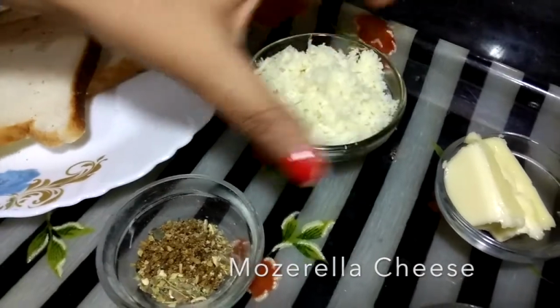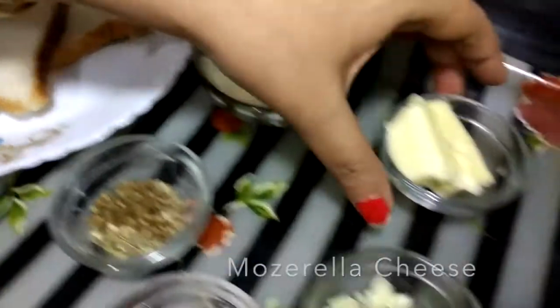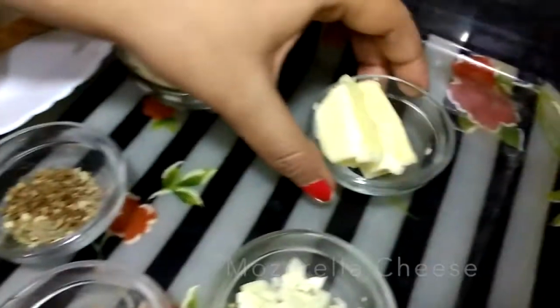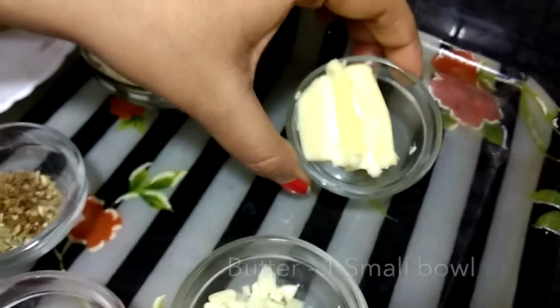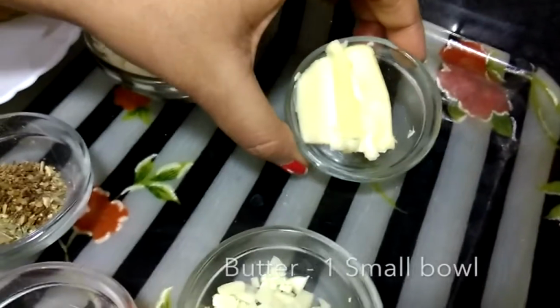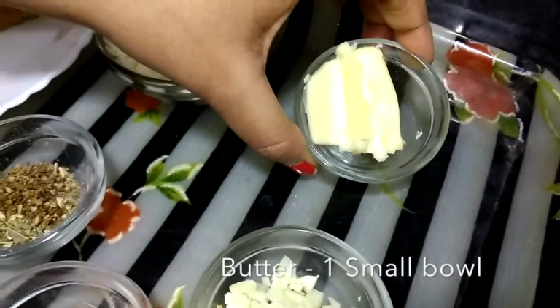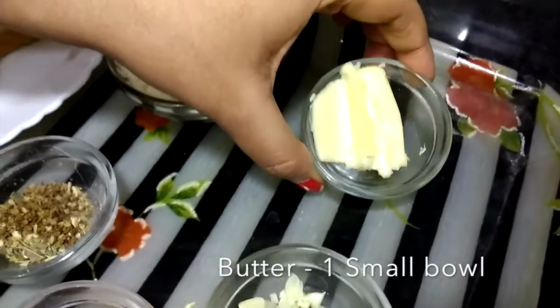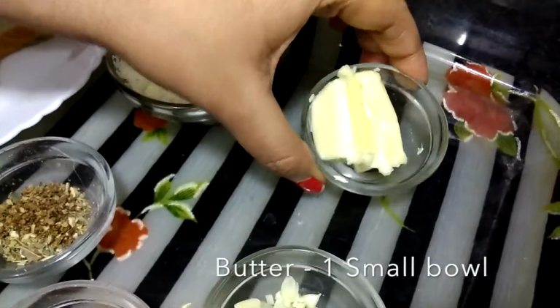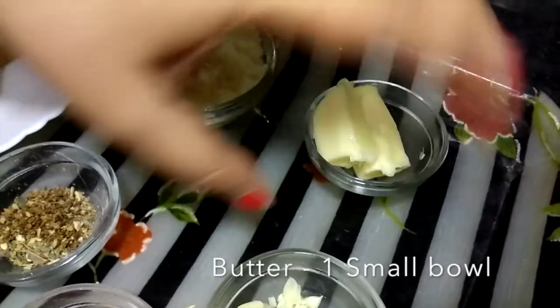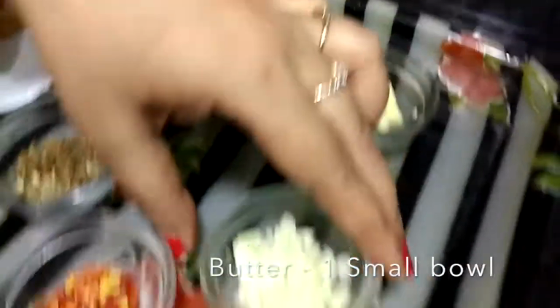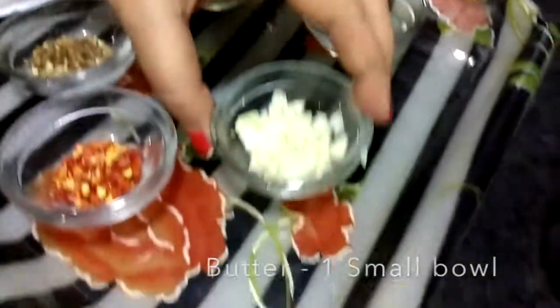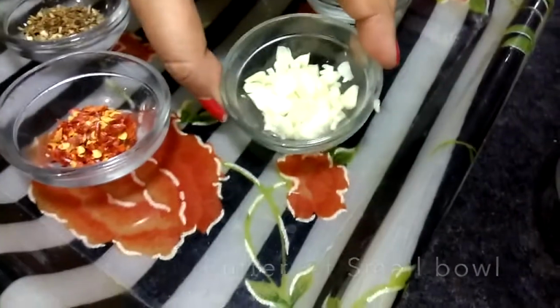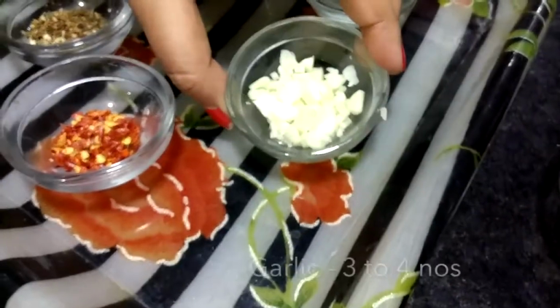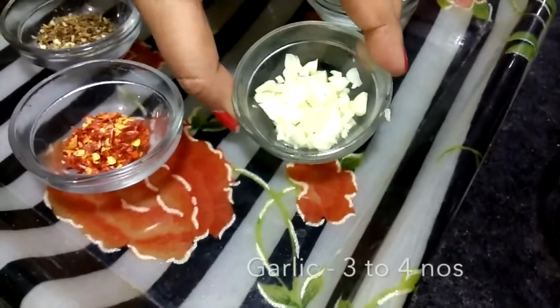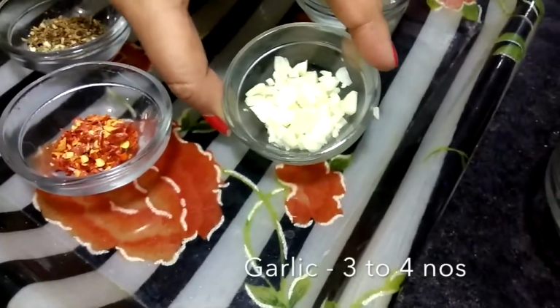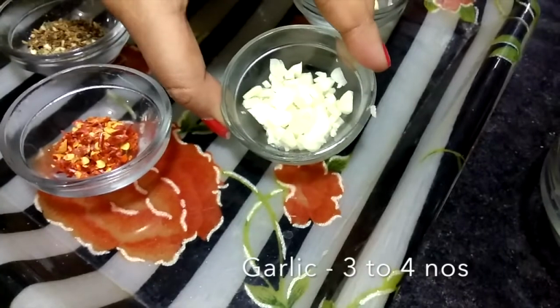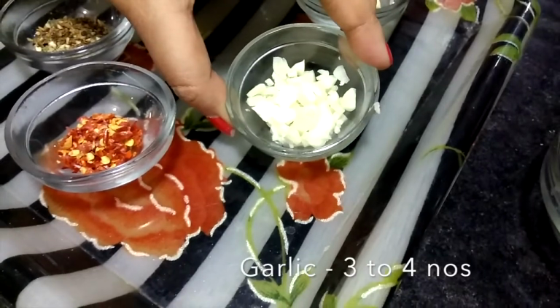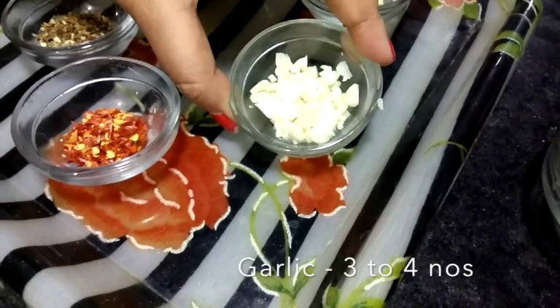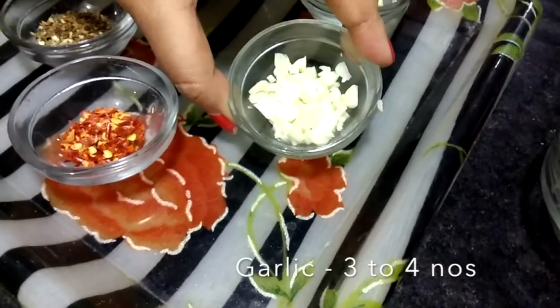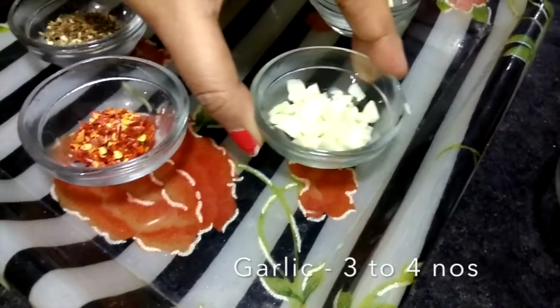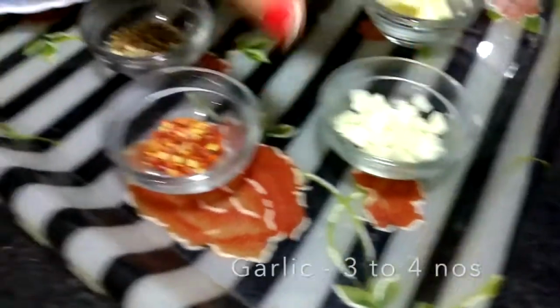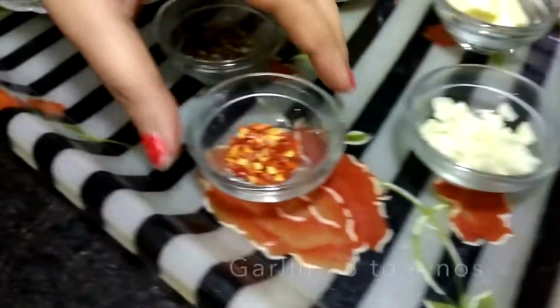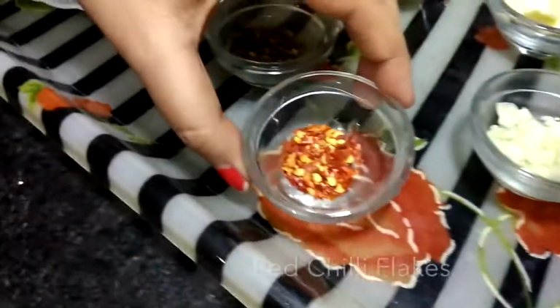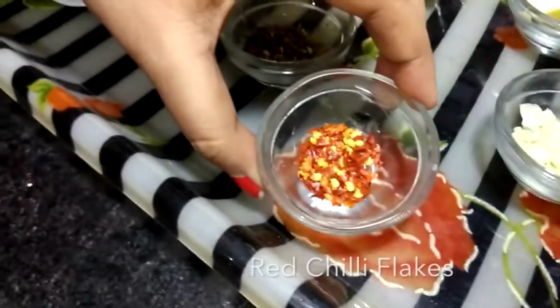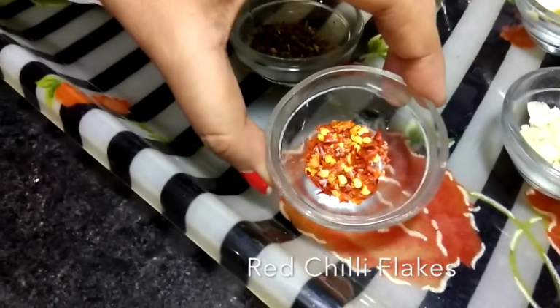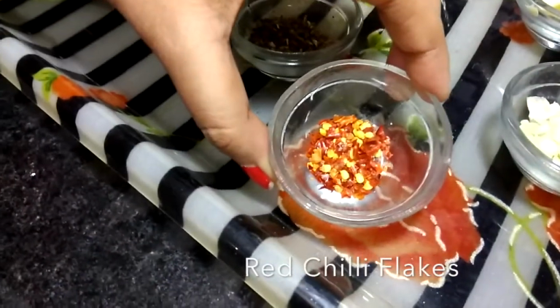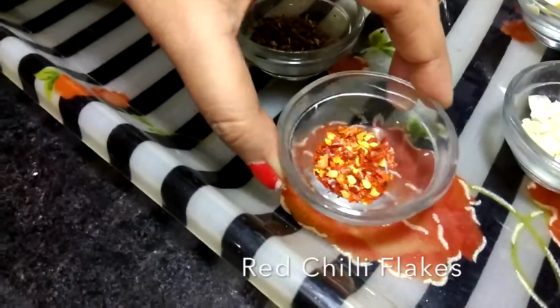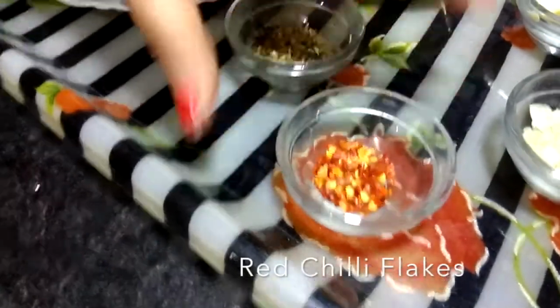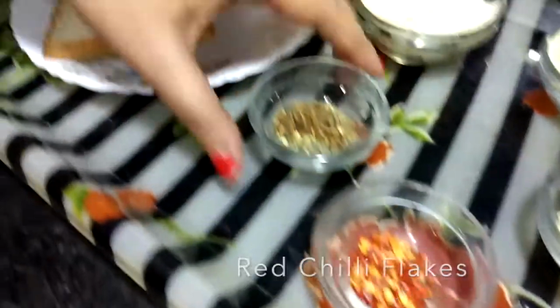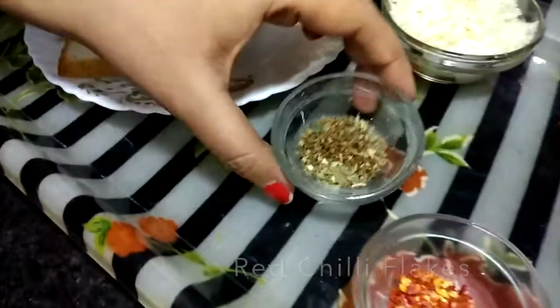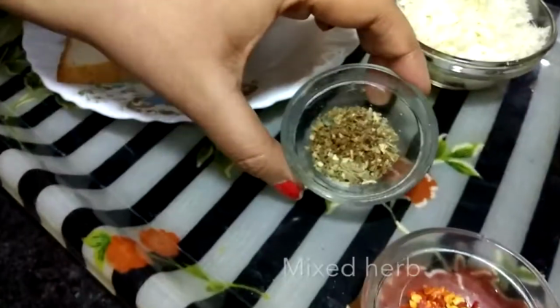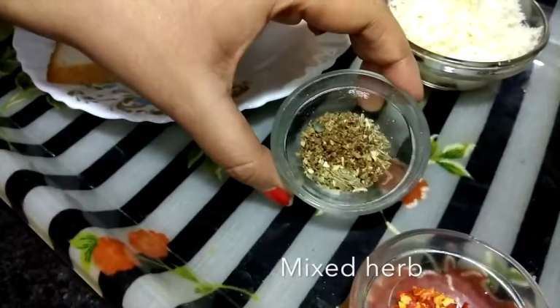We have butter and chopped 3-4 garlic cloves. We have red chili flakes and mixed herbs.